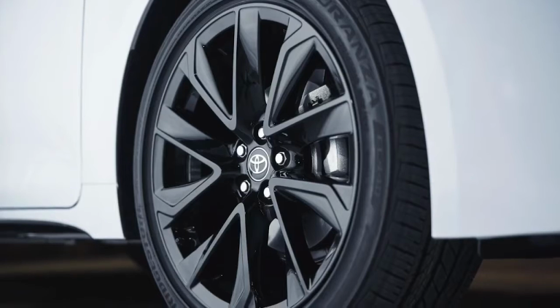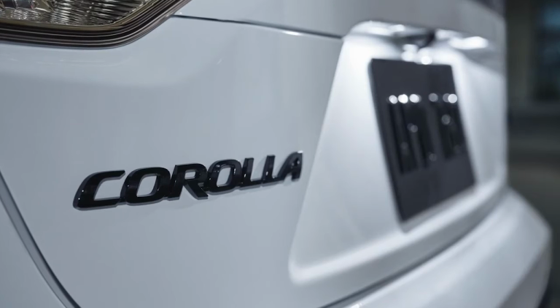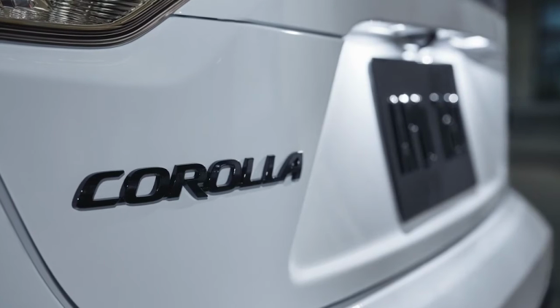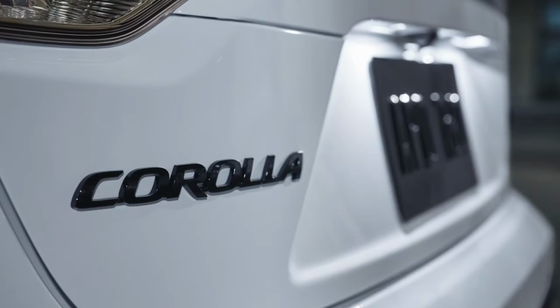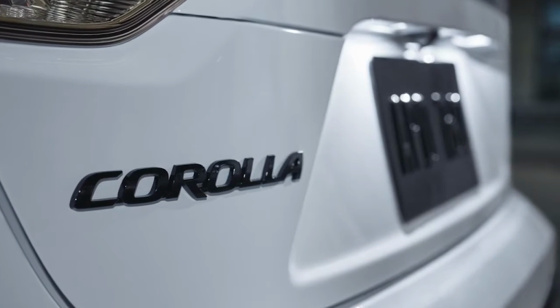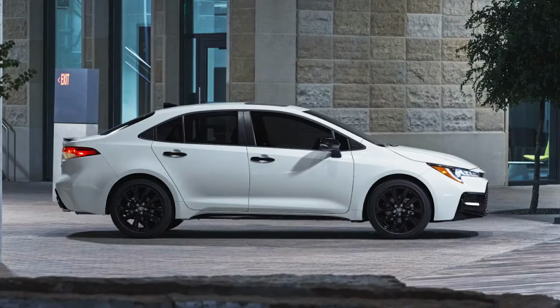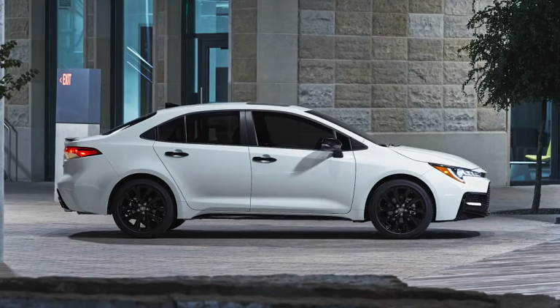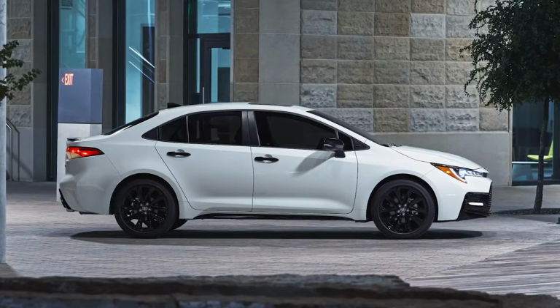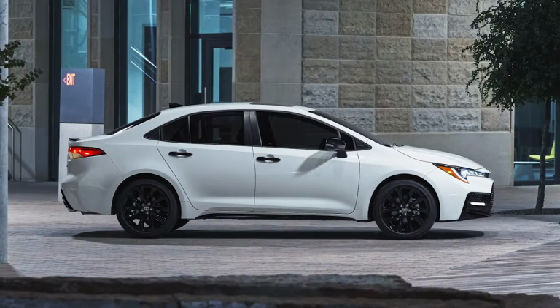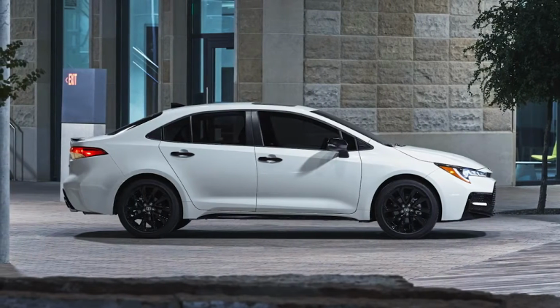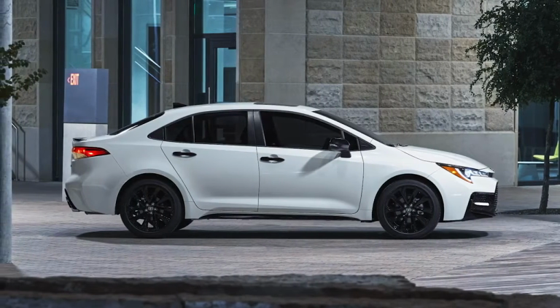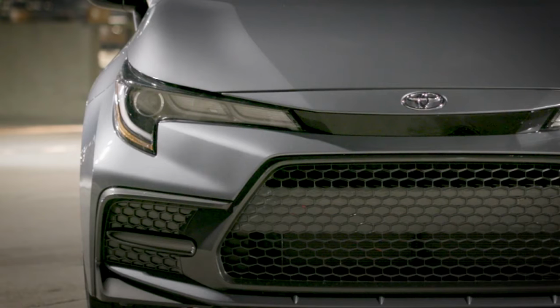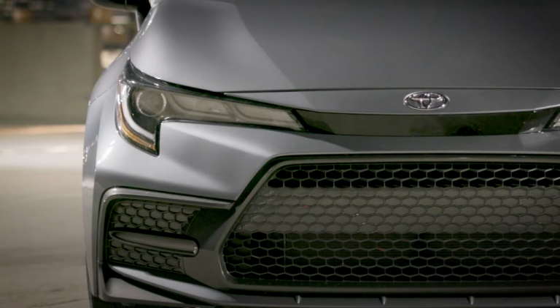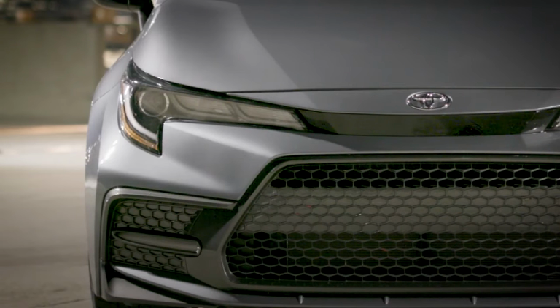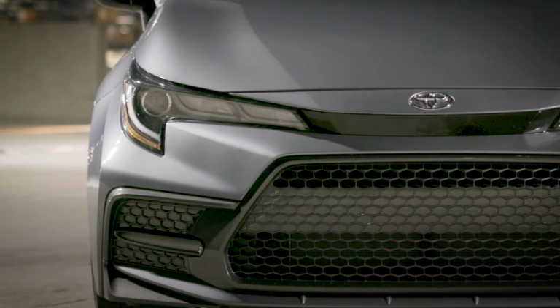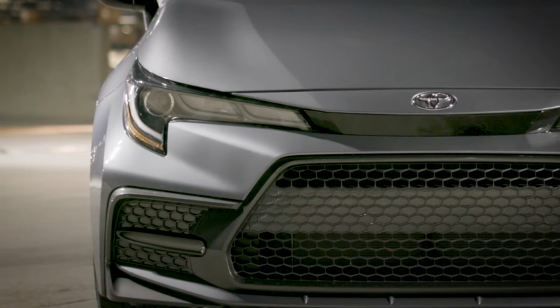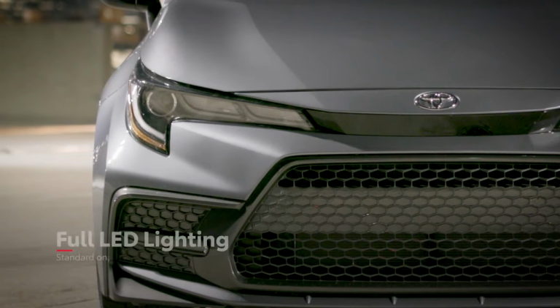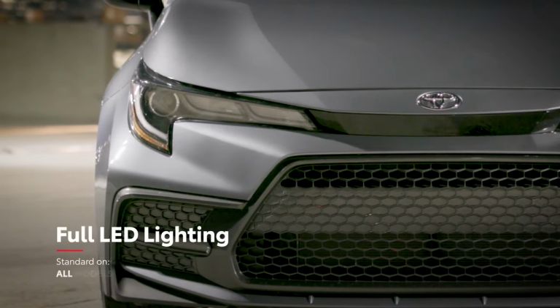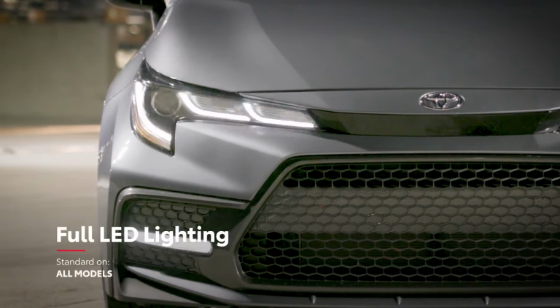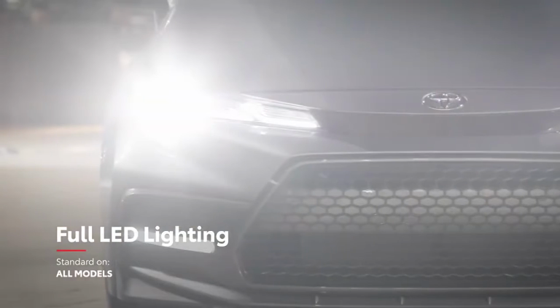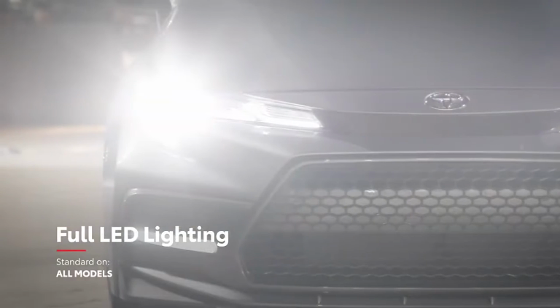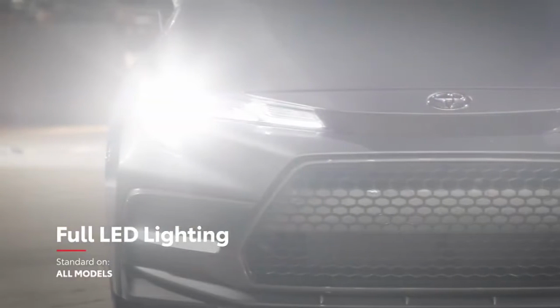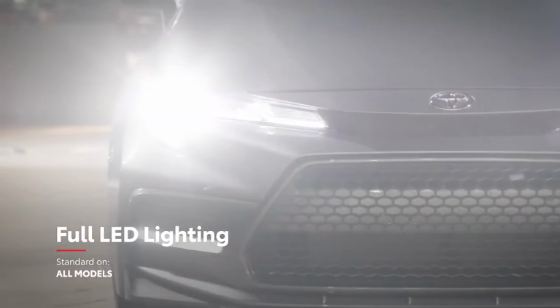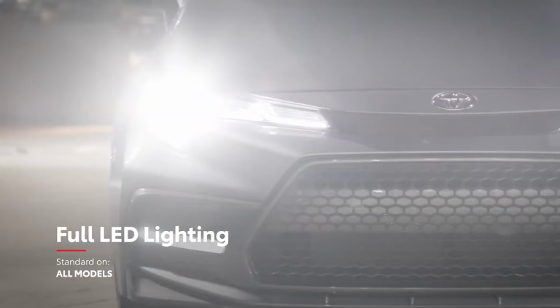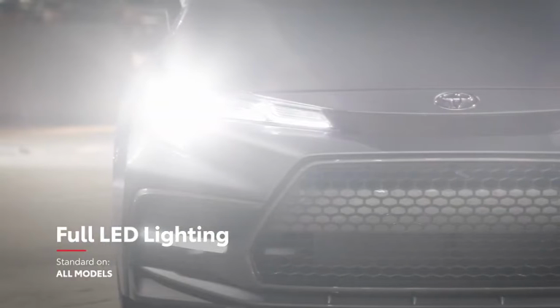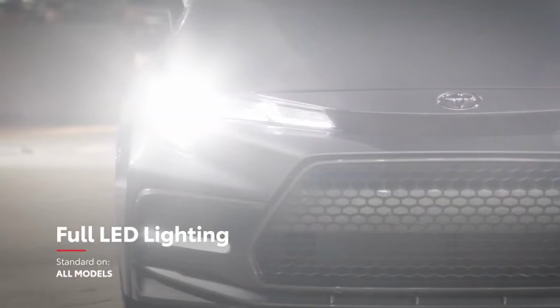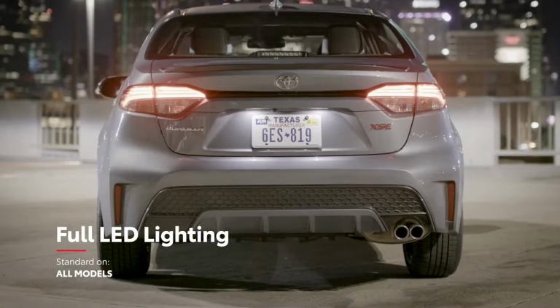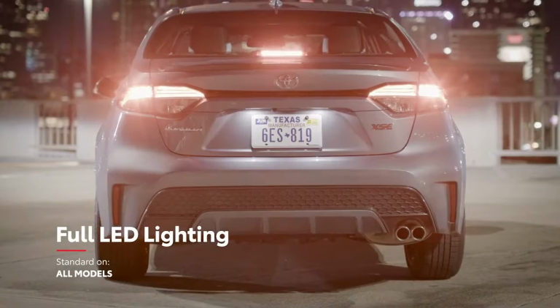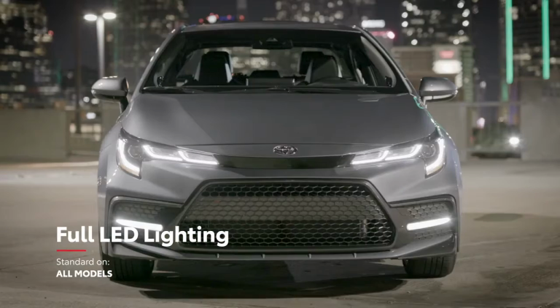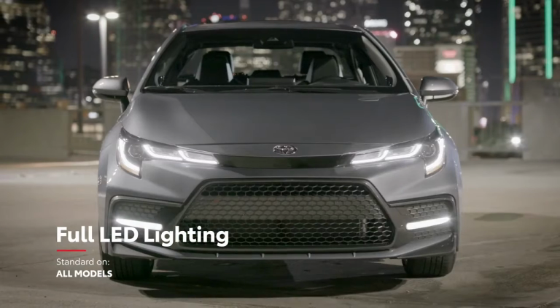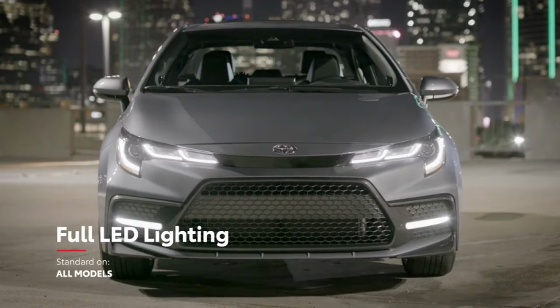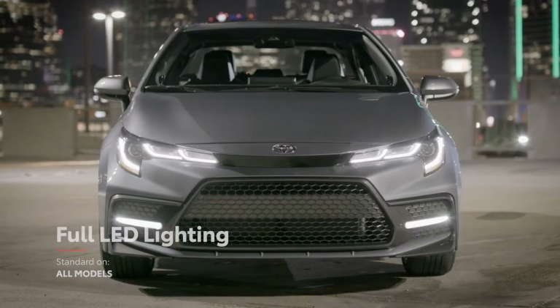The SE Nightshade Edition adds intrigue with its blacked-out grille and wheels along with other accents that give Corolla a sharp and unapologetic stance. Regardless of grade, all models also feature standard LED exterior lighting including headlights, tail lights, and daytime running lights.